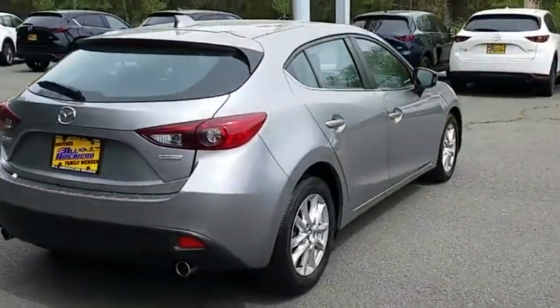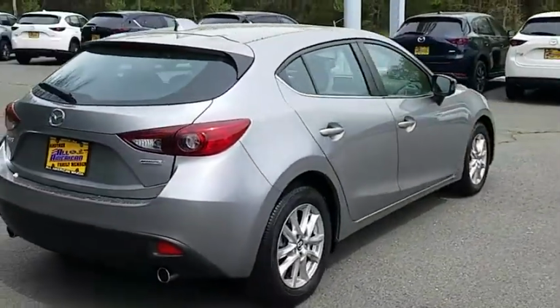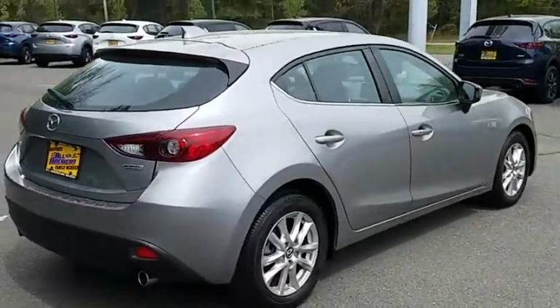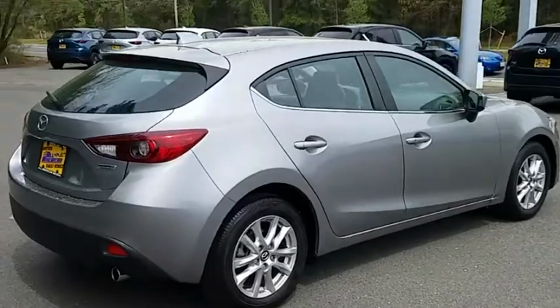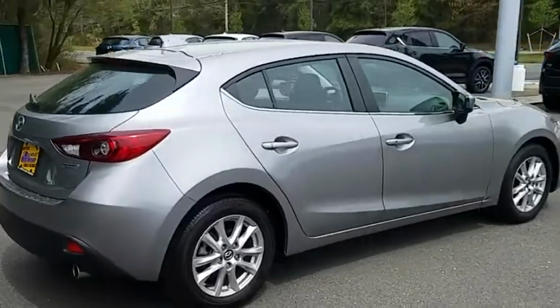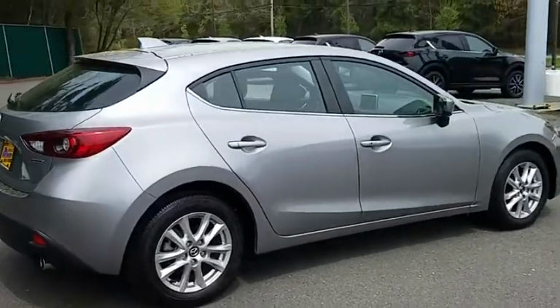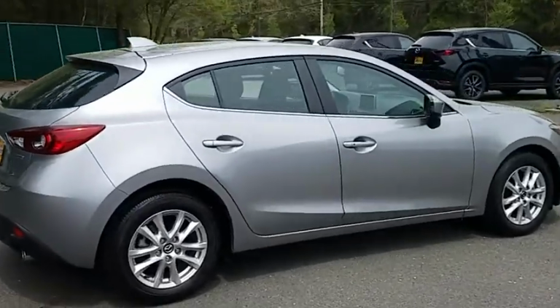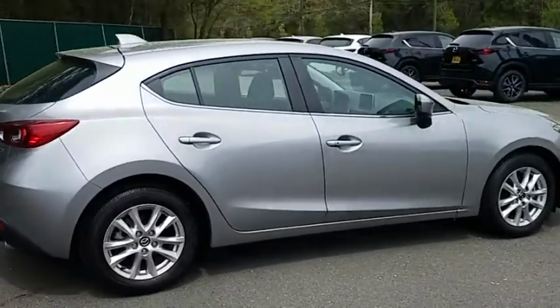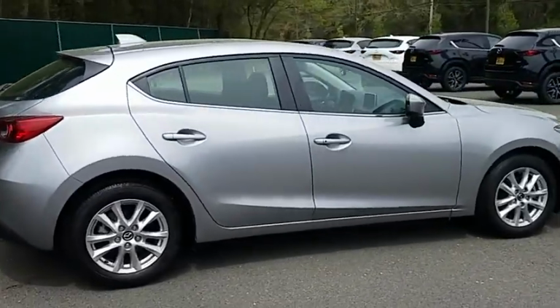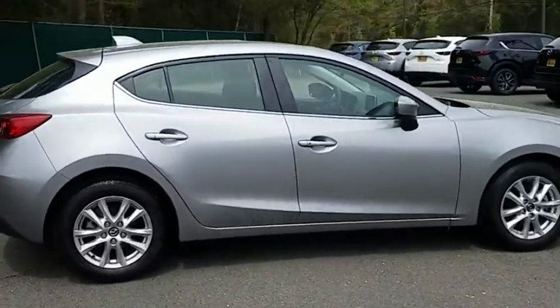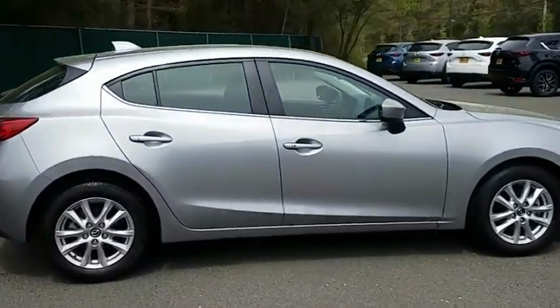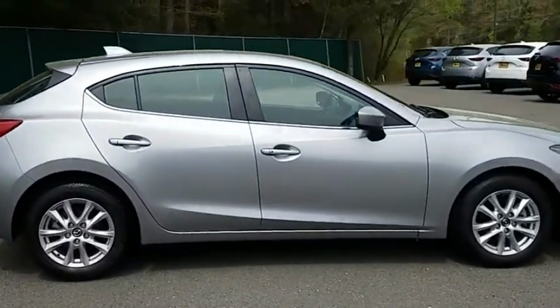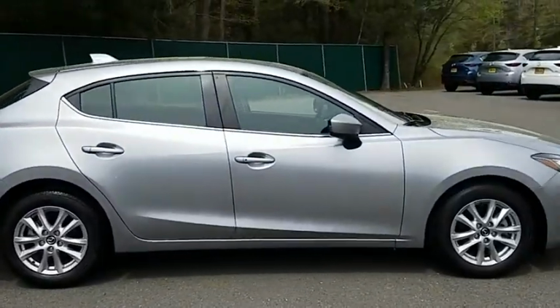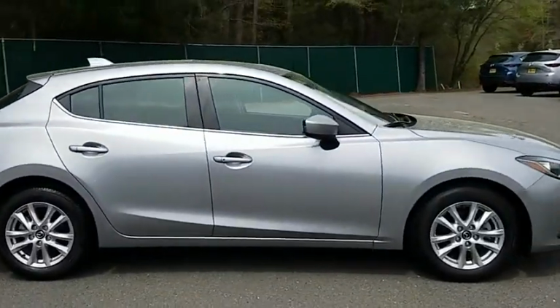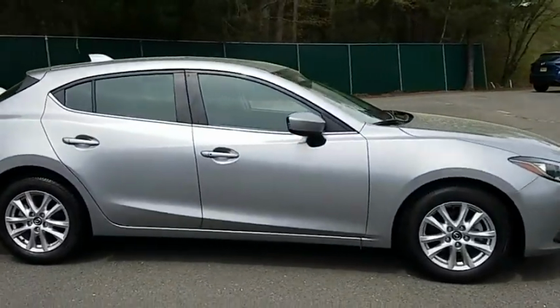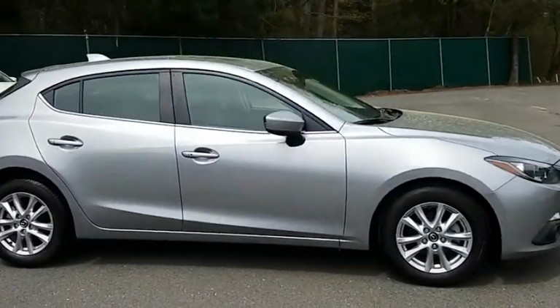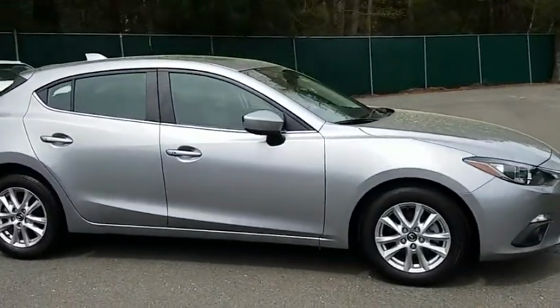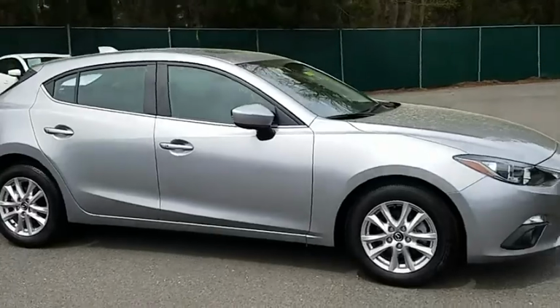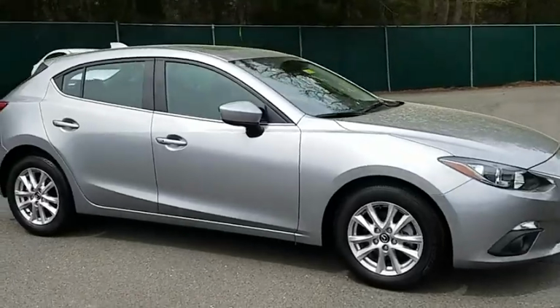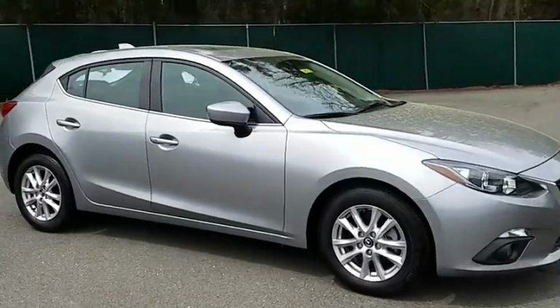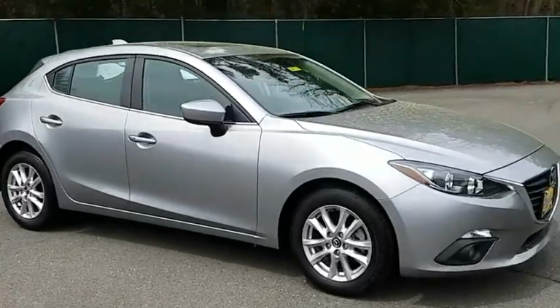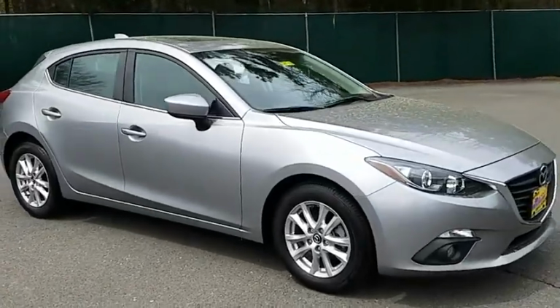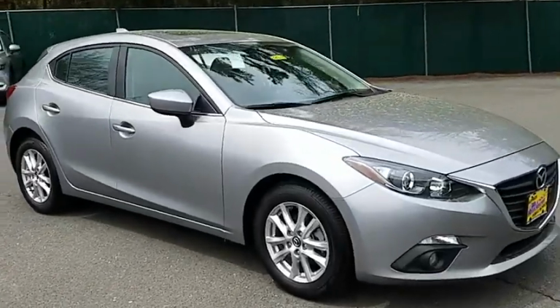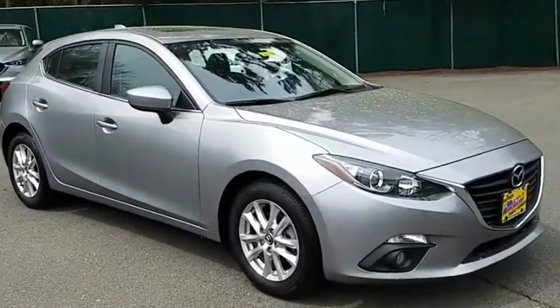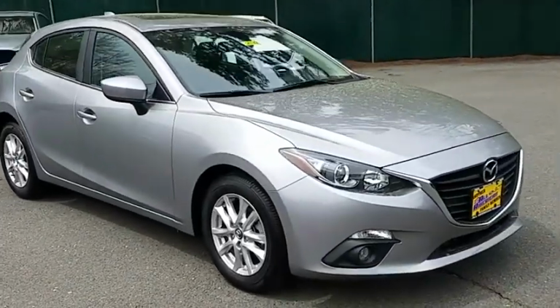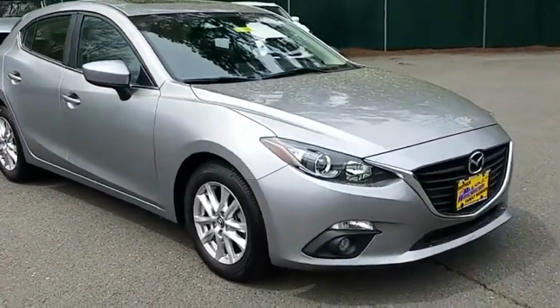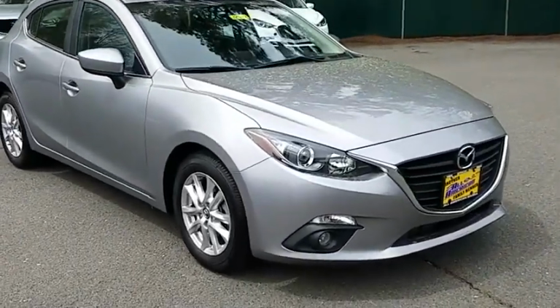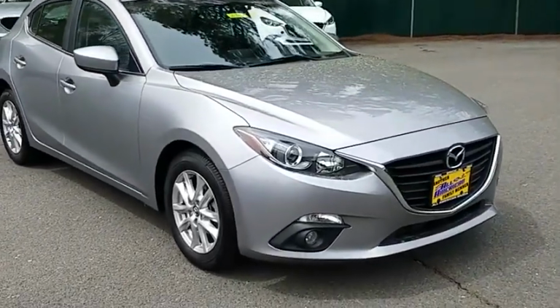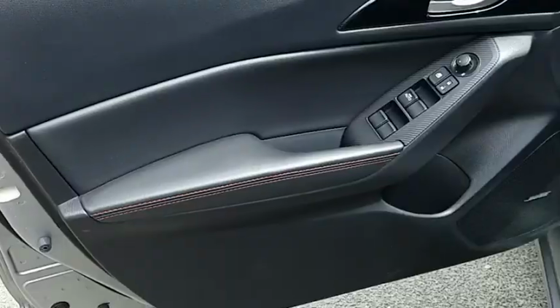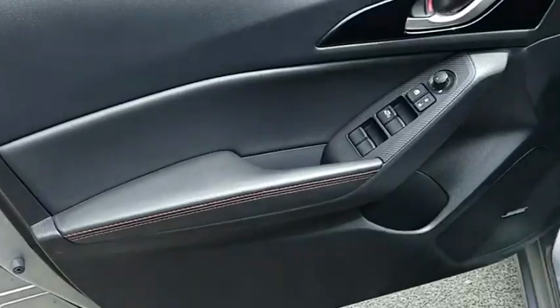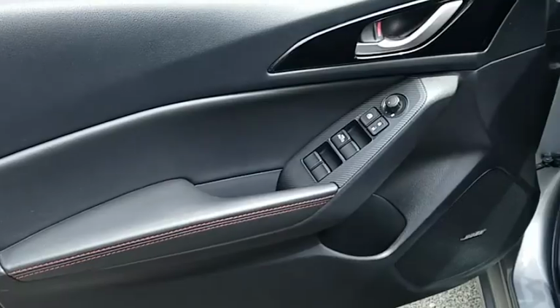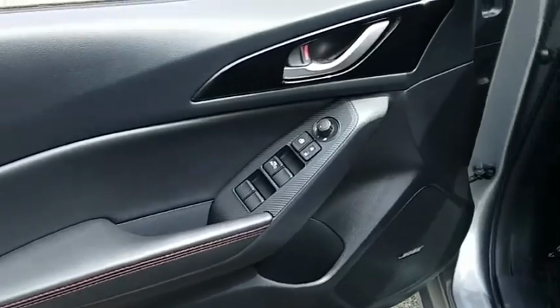Here are some of this vehicle's great options: keyless entry, stability control, navigation system, steering wheel audio controls, traction control, anti-lock braking system, backup camera.